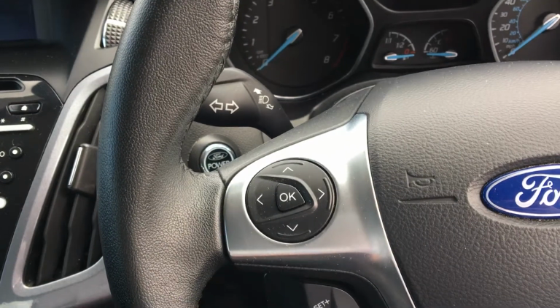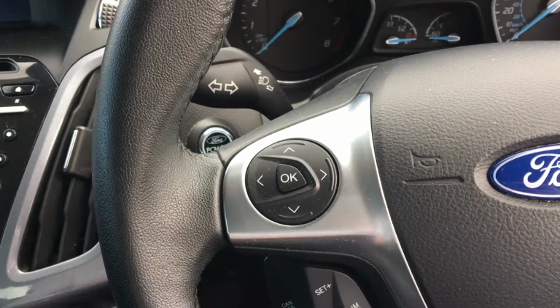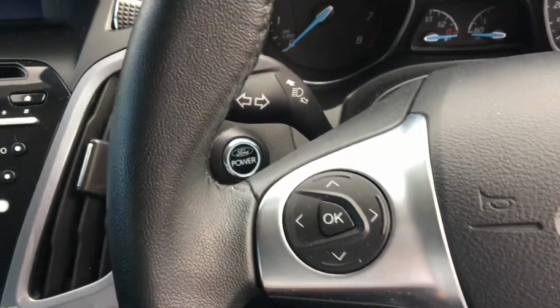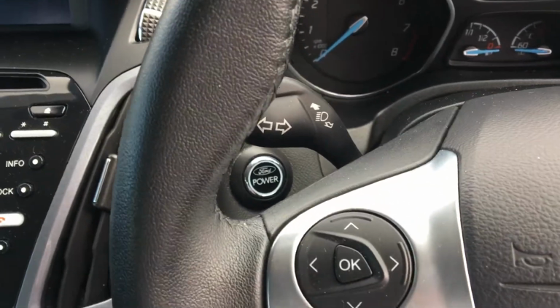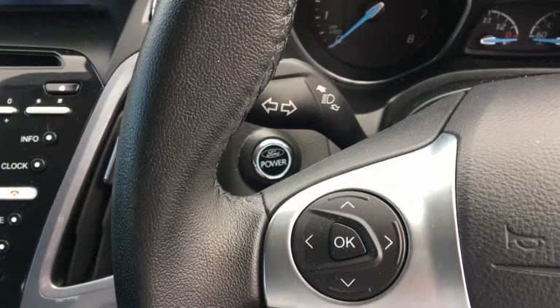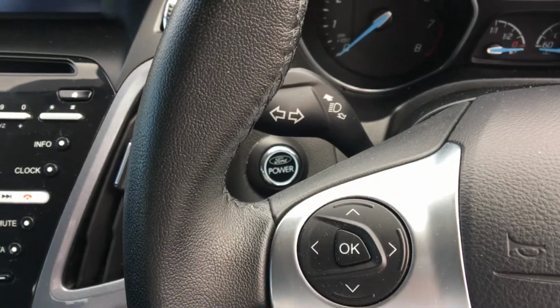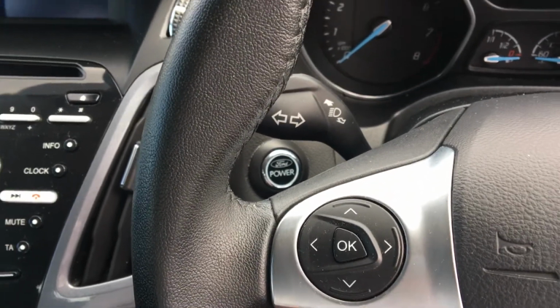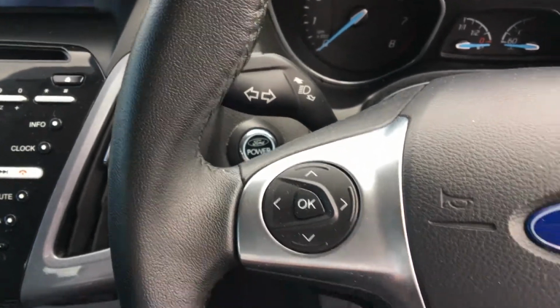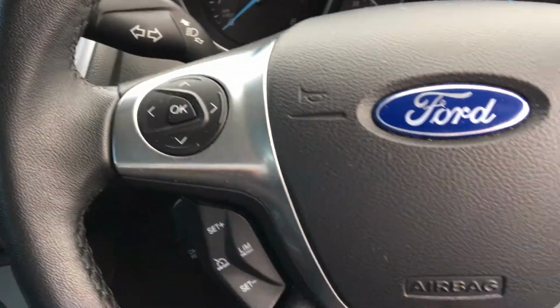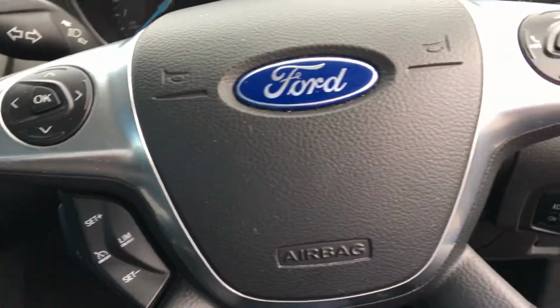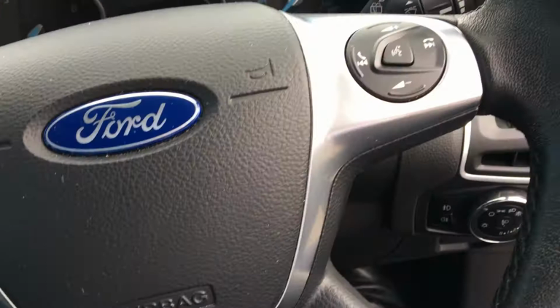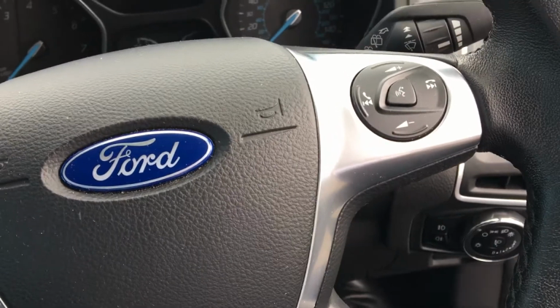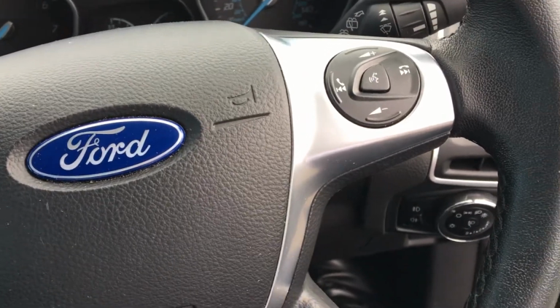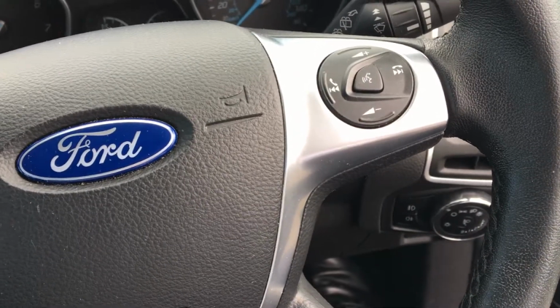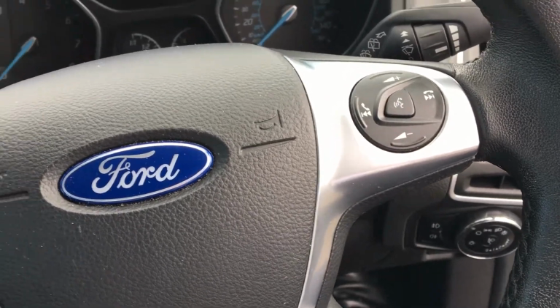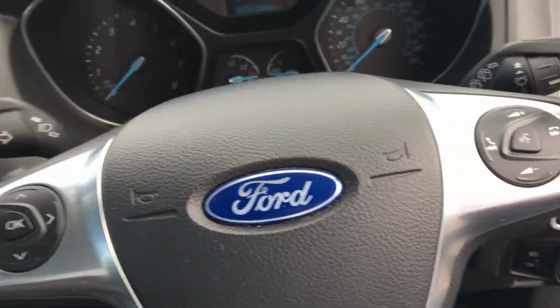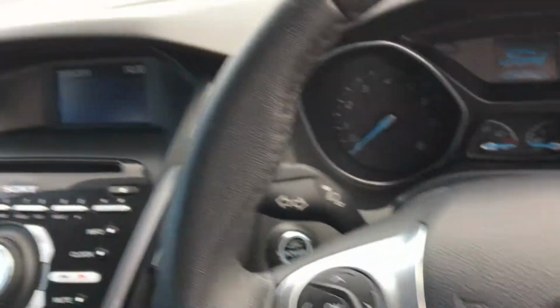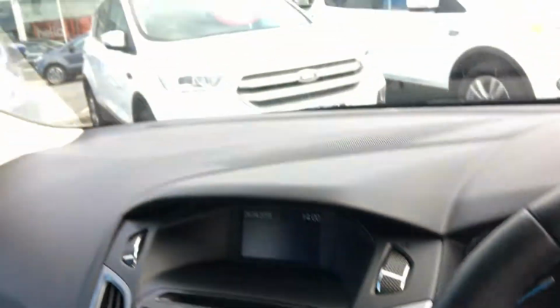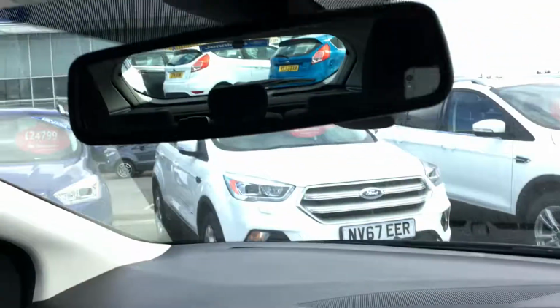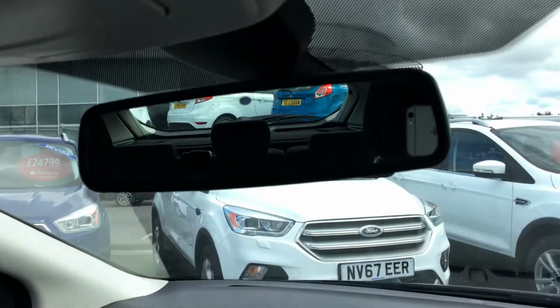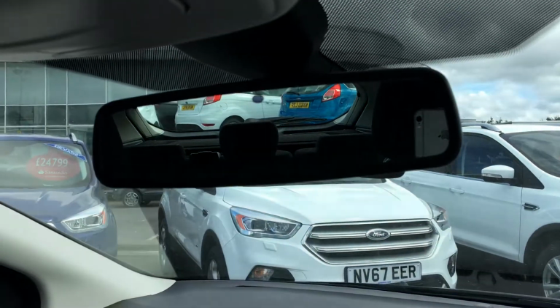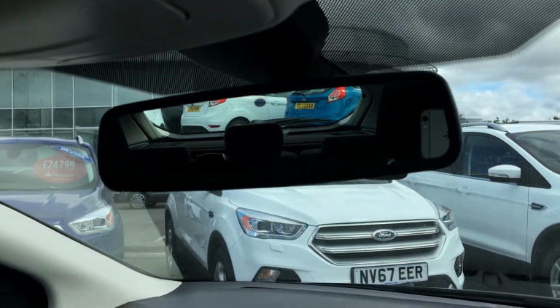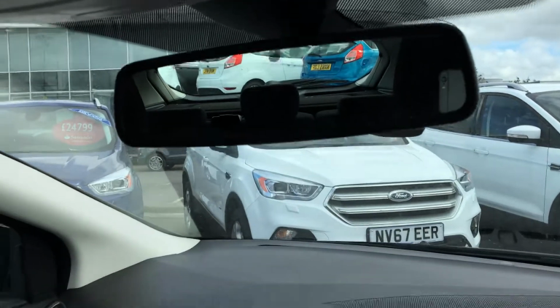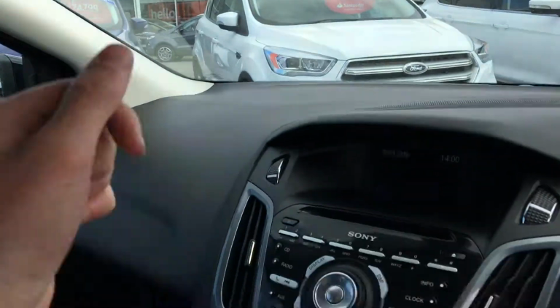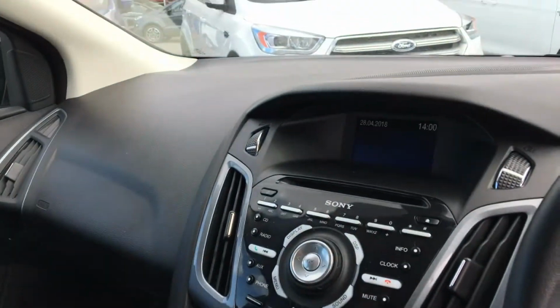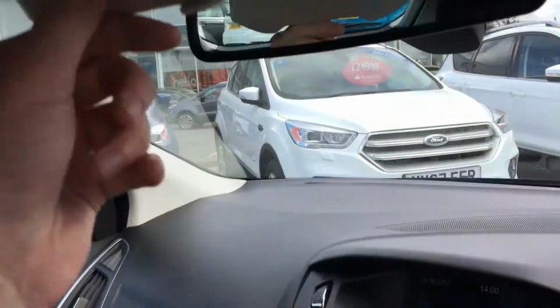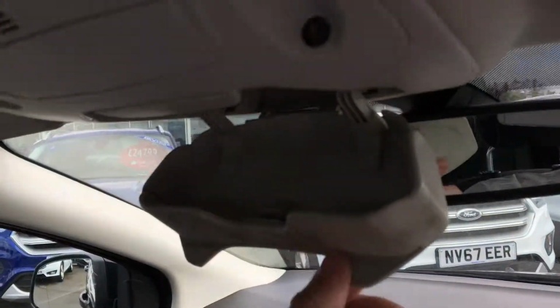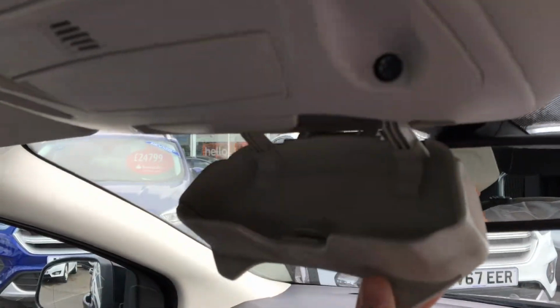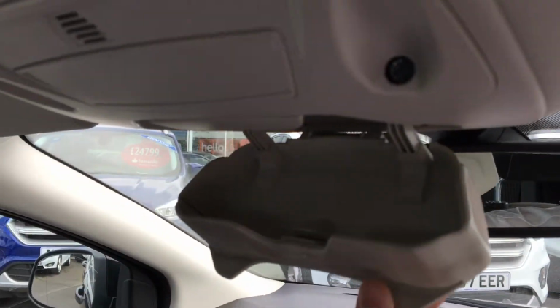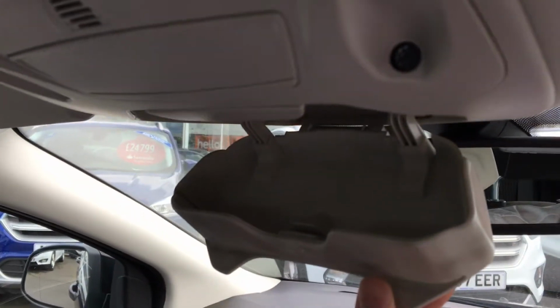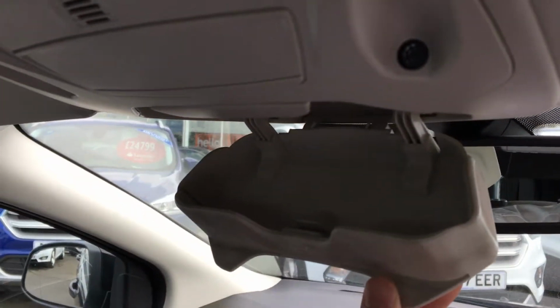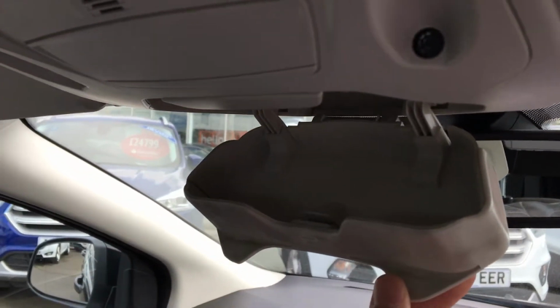There's also a trip computer, Ford power start button, automatic headlights and wipers, auto dim rear view mirror, and storage for your sunglasses.